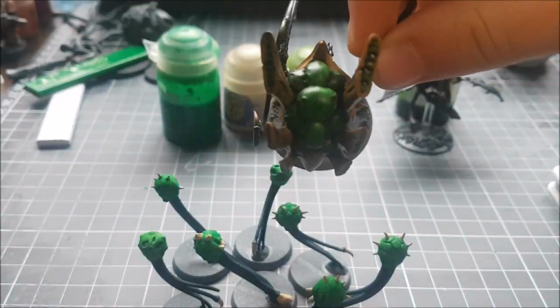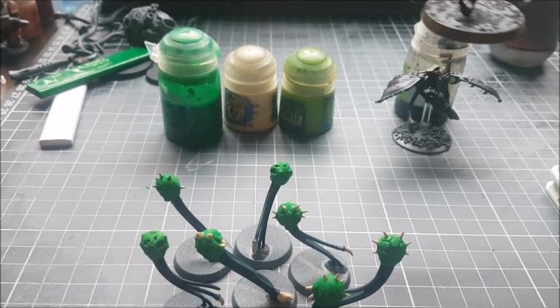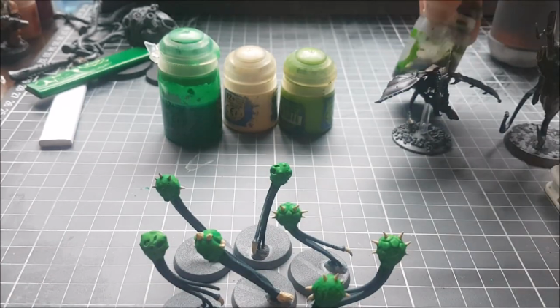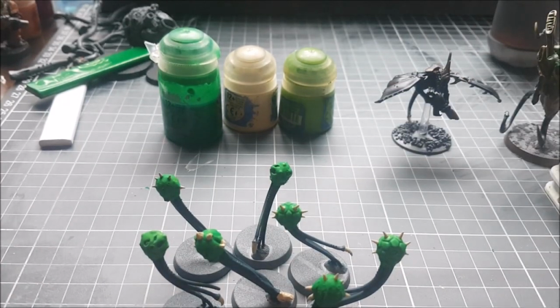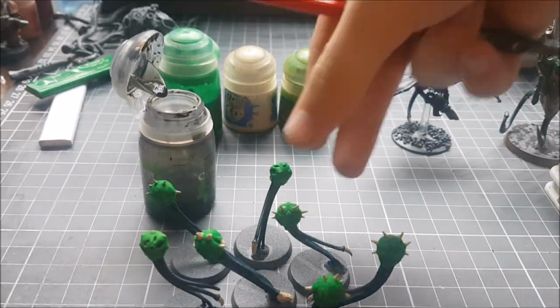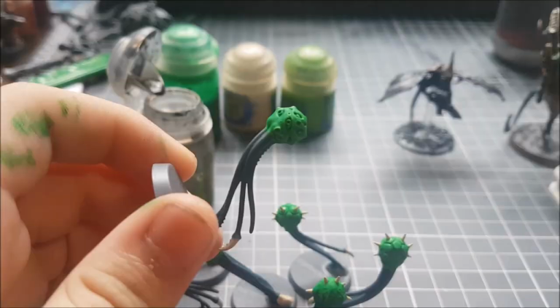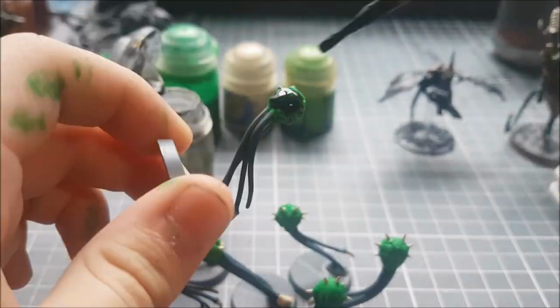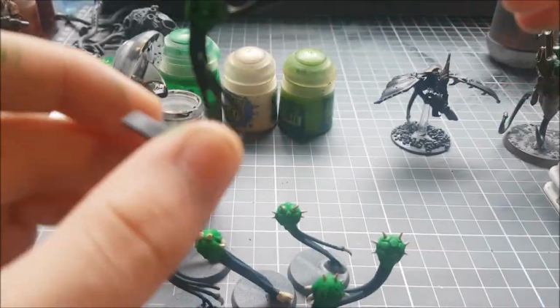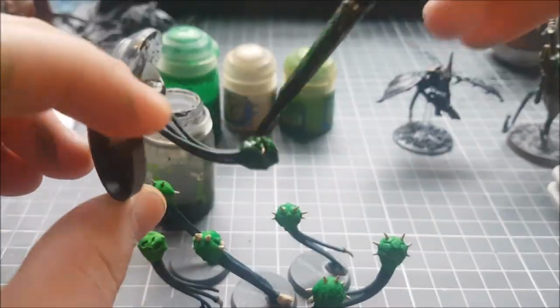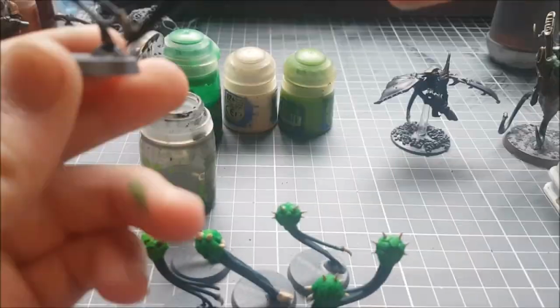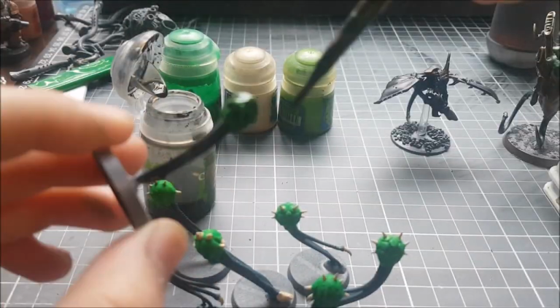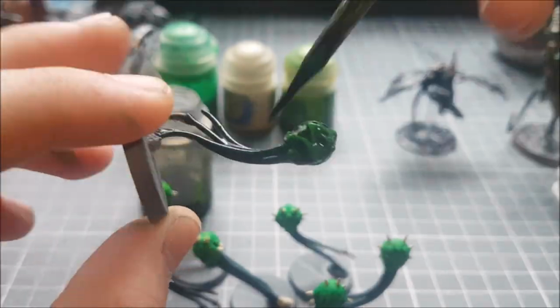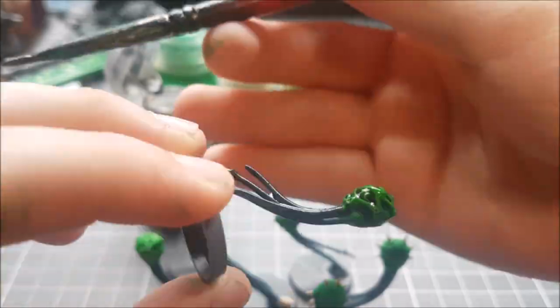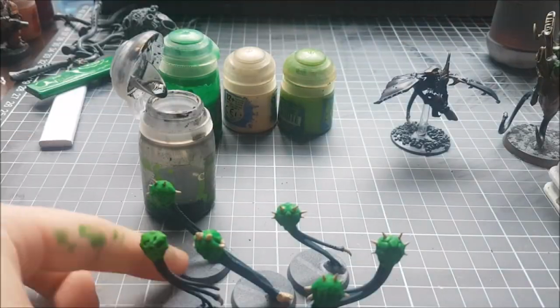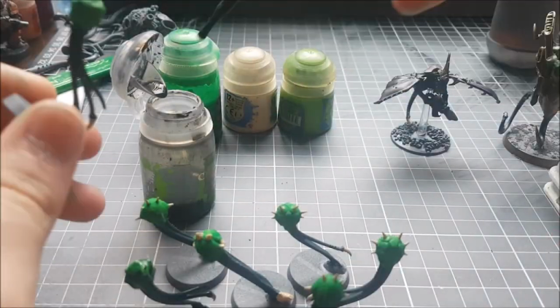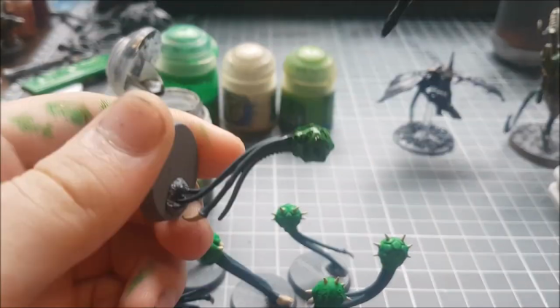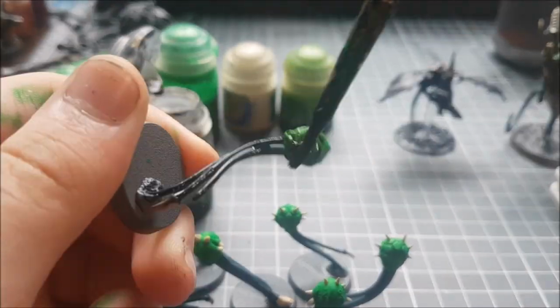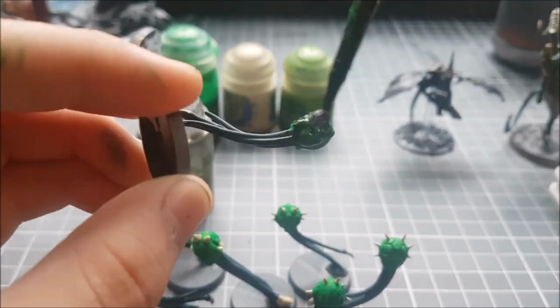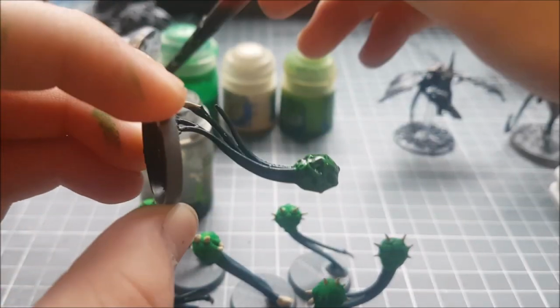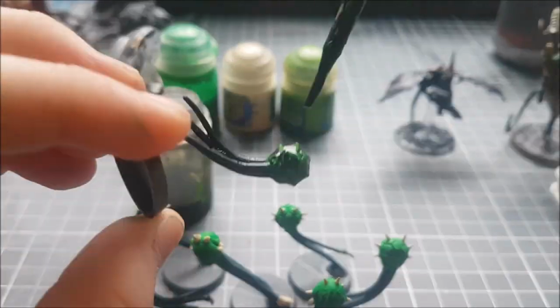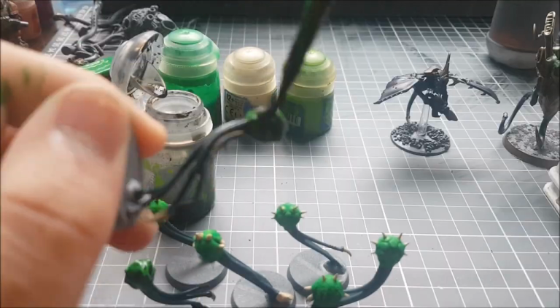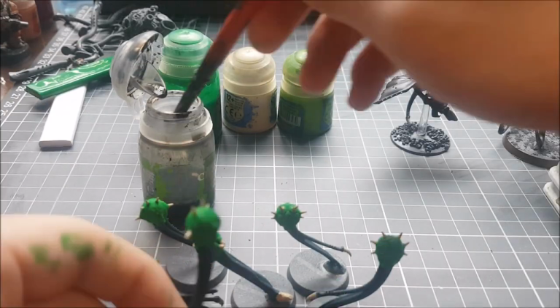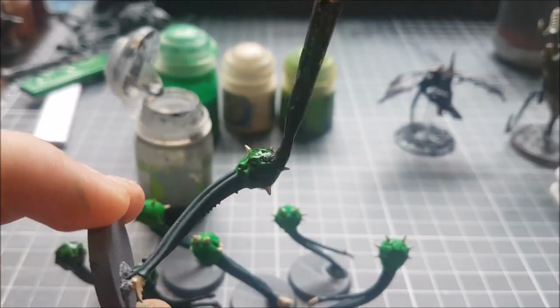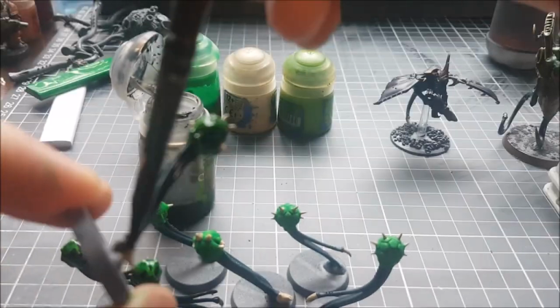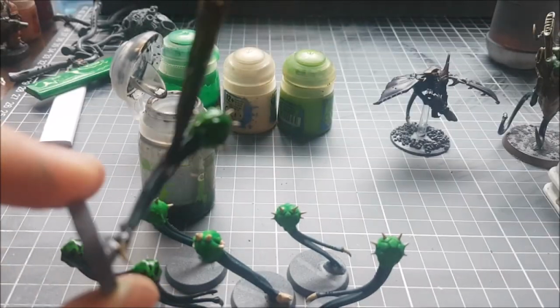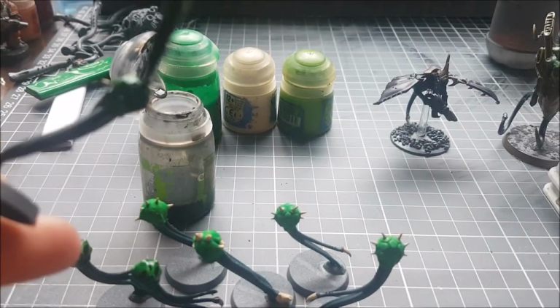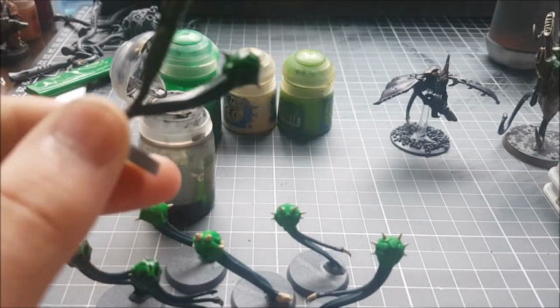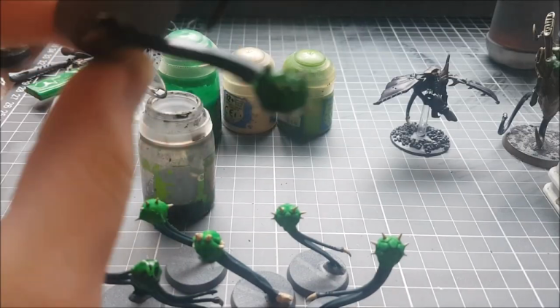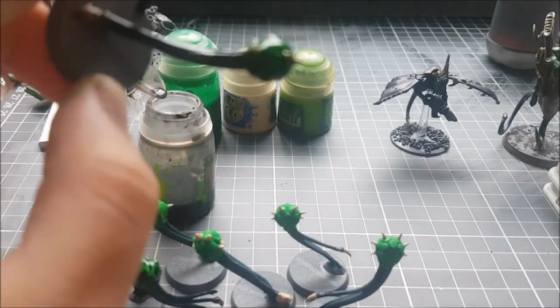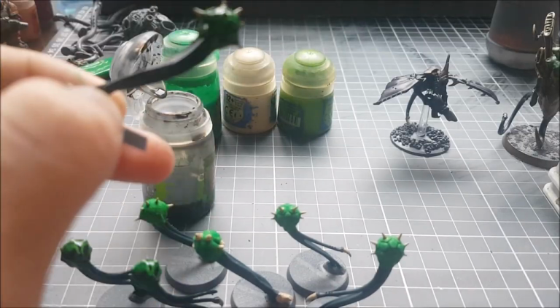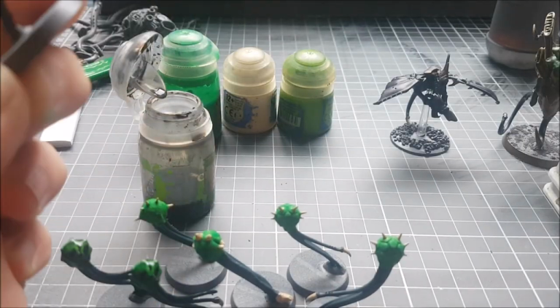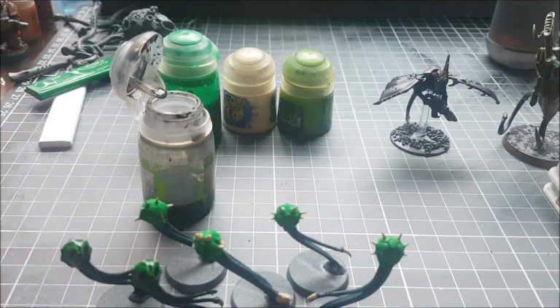To finish off all the mines and complete the effect, I'm using Nuln Oil. Effects-wise, this gives the effect of very thin skin covering a sack of churning toxins — like a lethal water balloon.